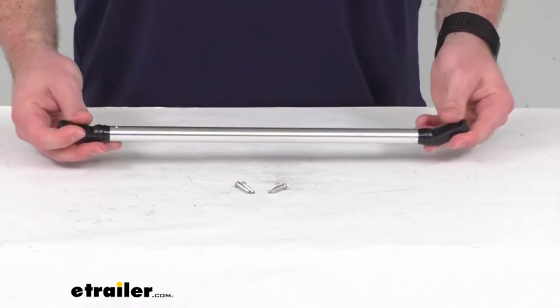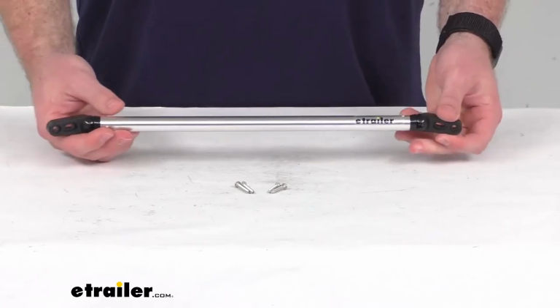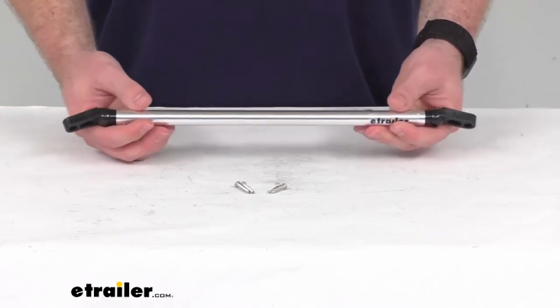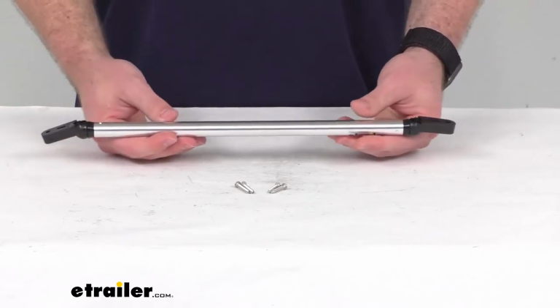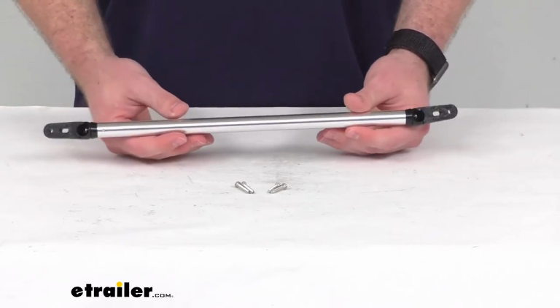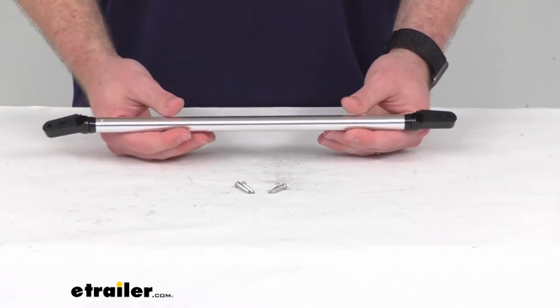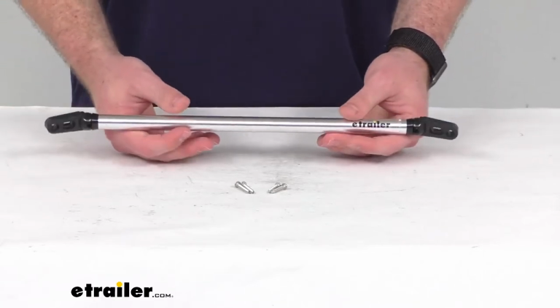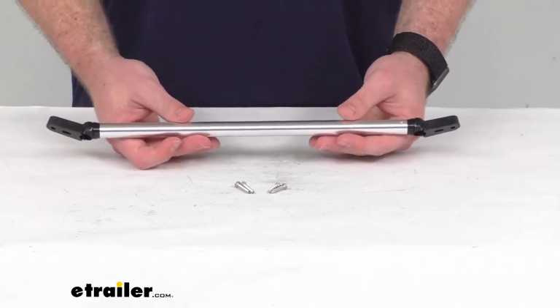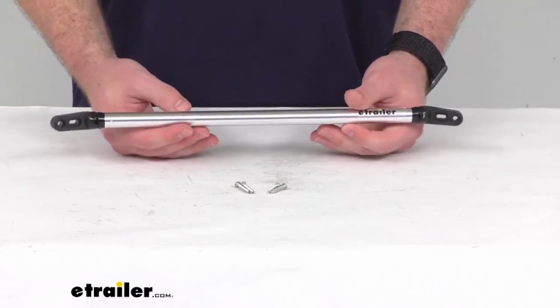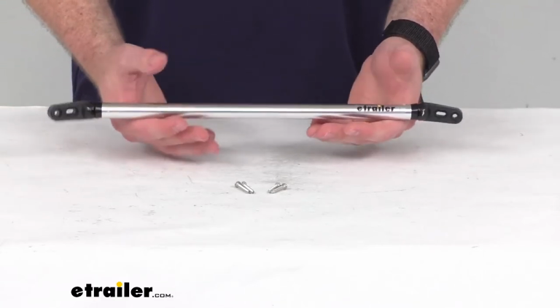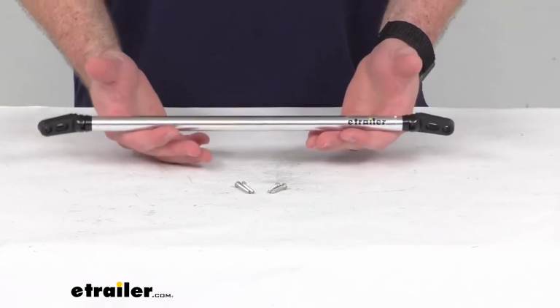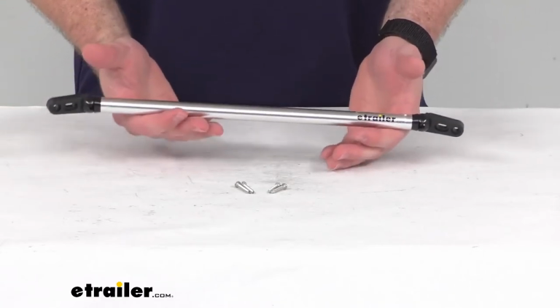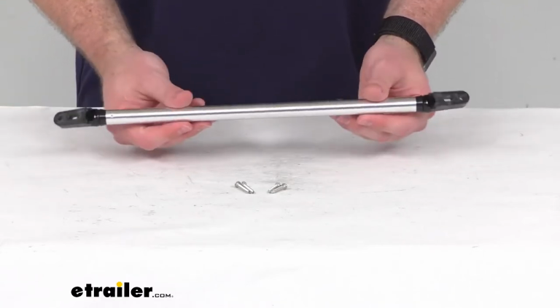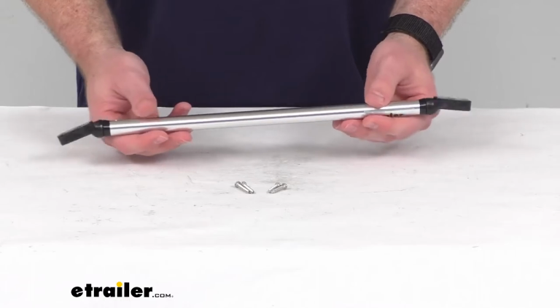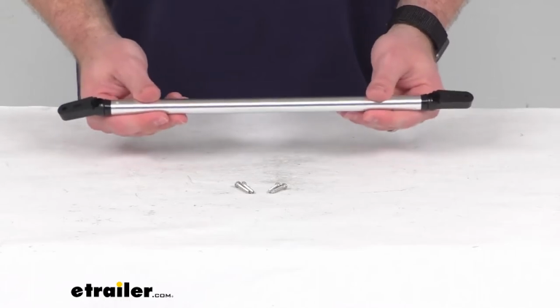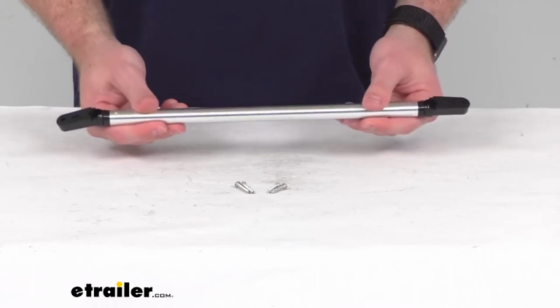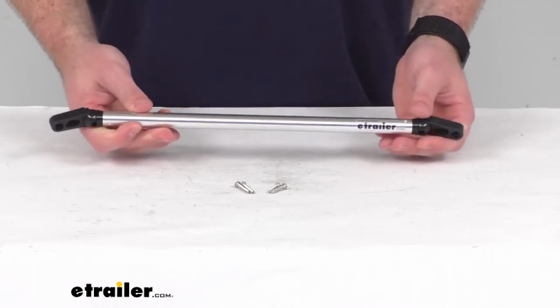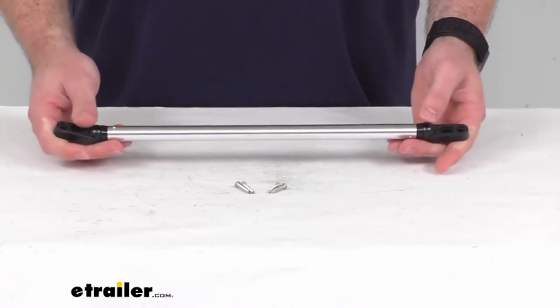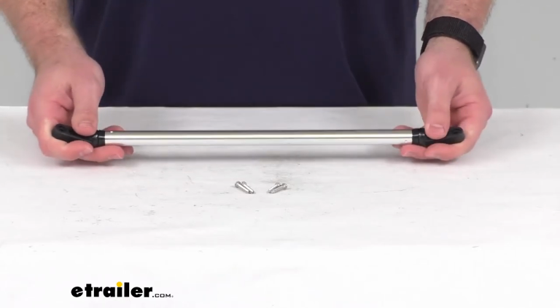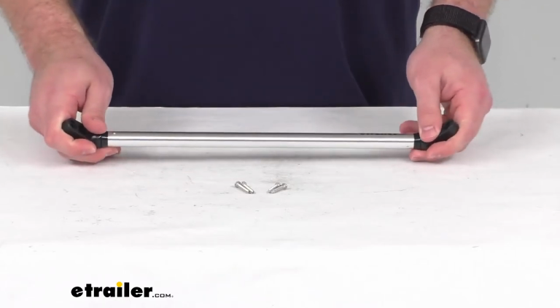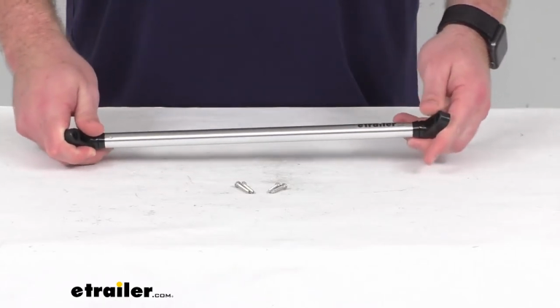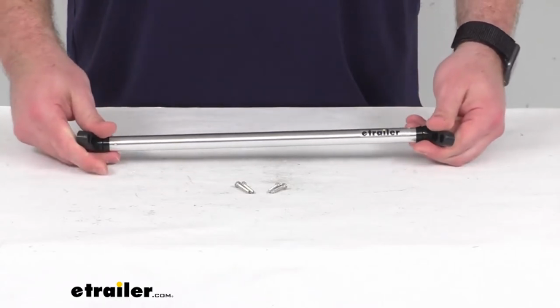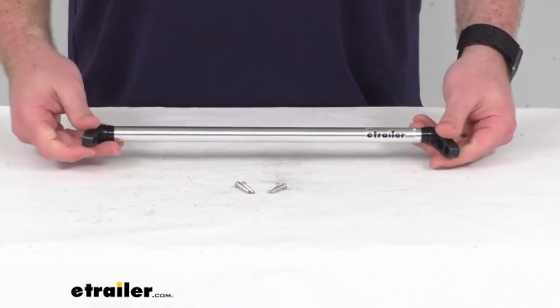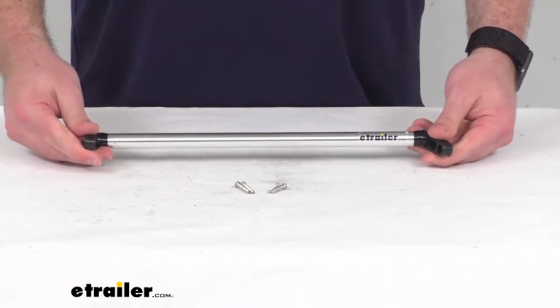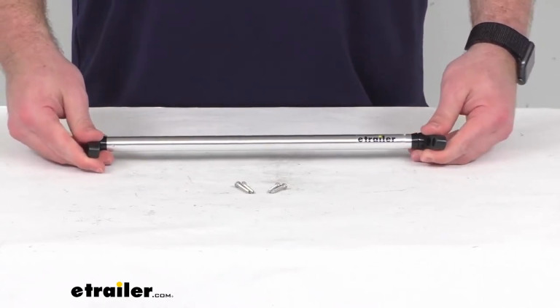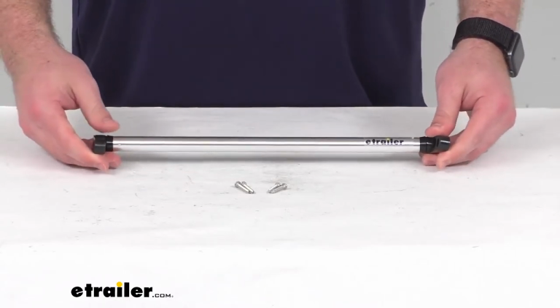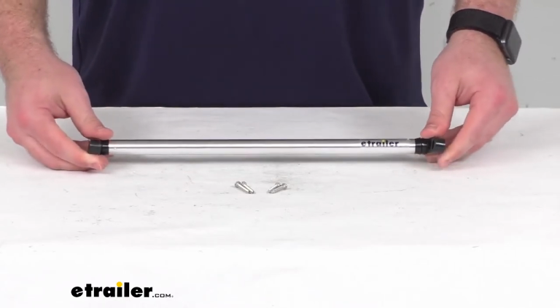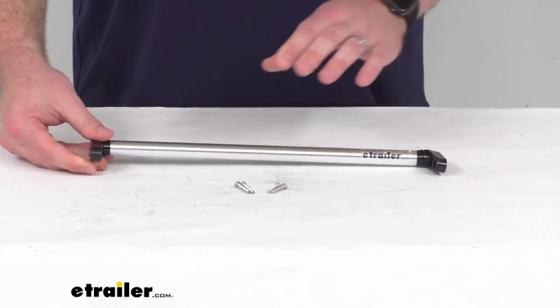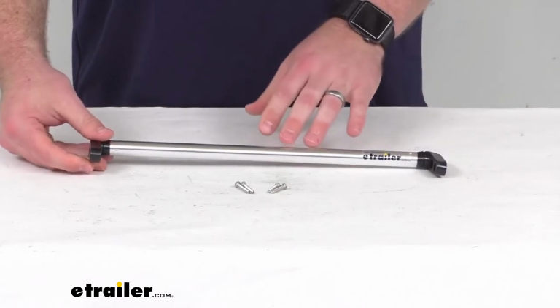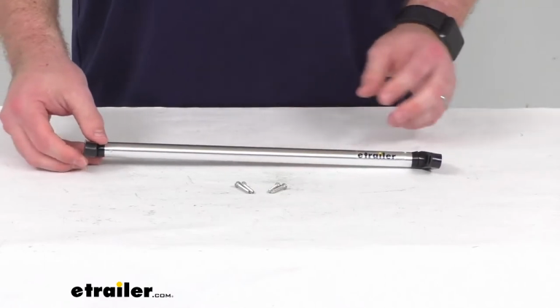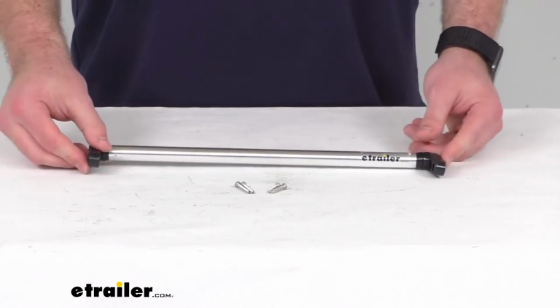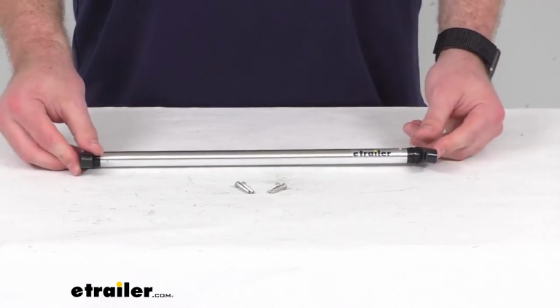These are constructed of anodized aluminum, so they are going to be very lightweight, durable, and rust-proof, so you're not going to have to worry about them while you're out on the water. They're going to hold up well for you.